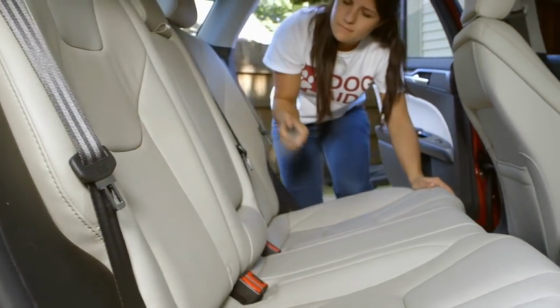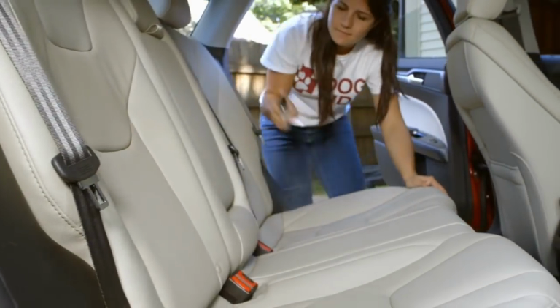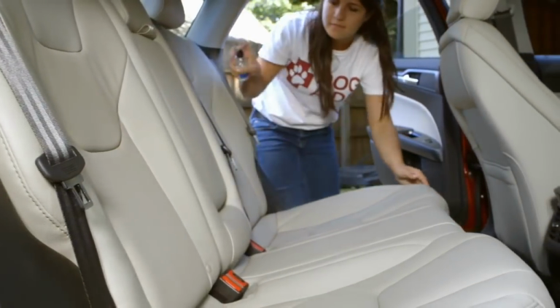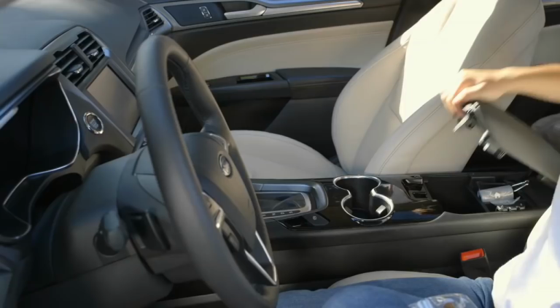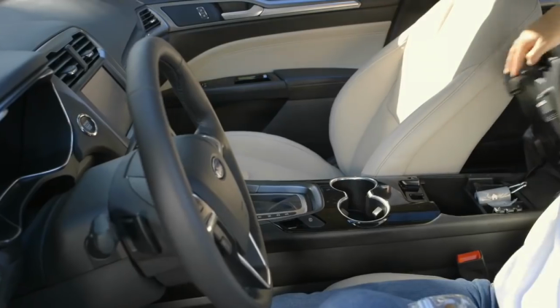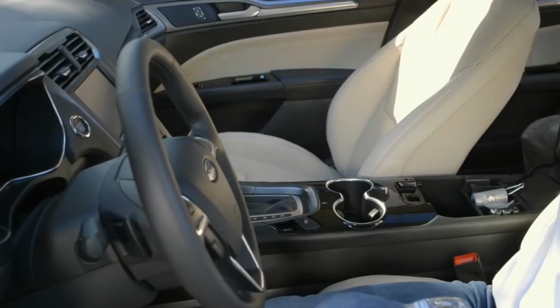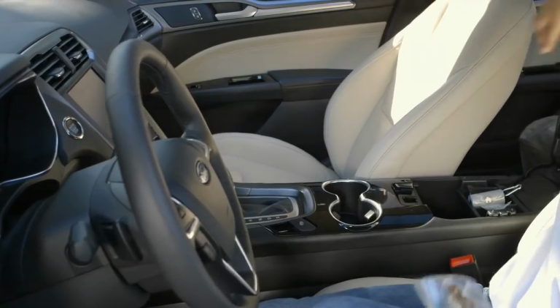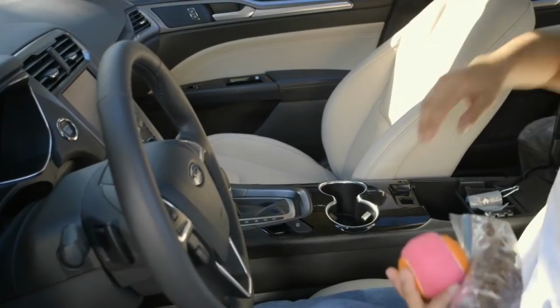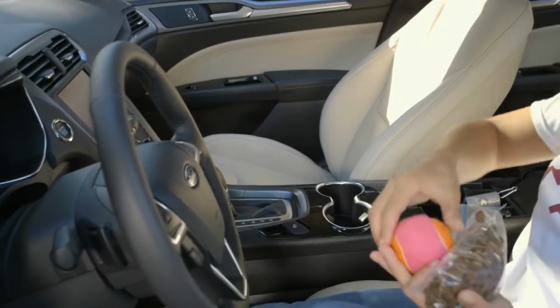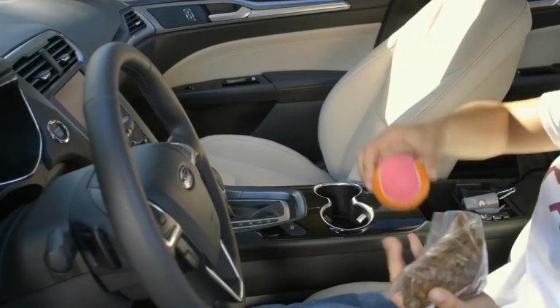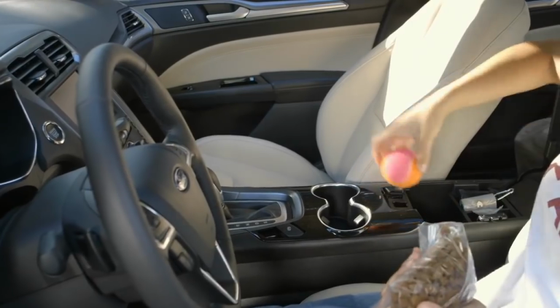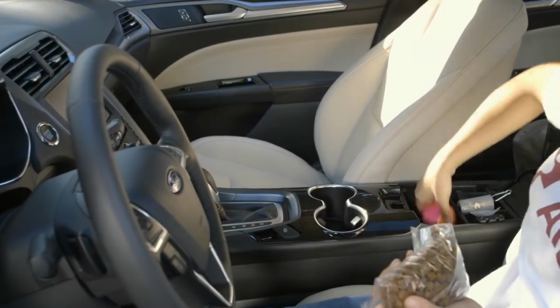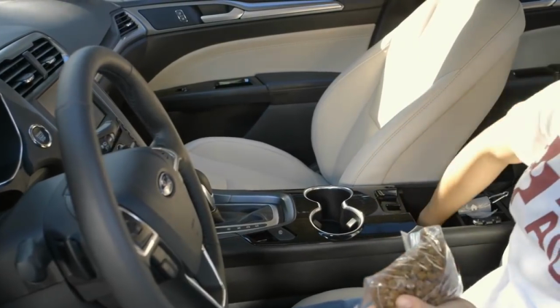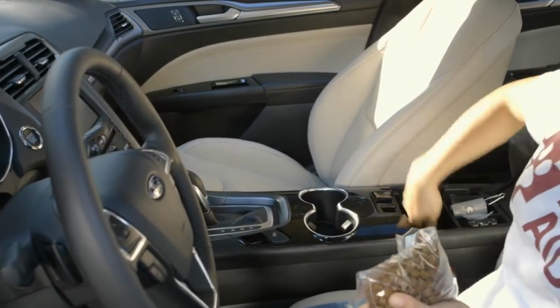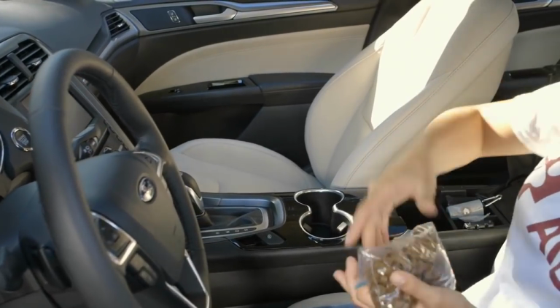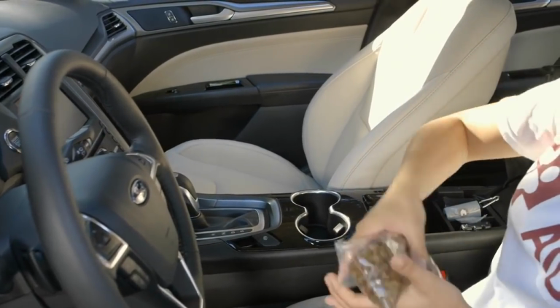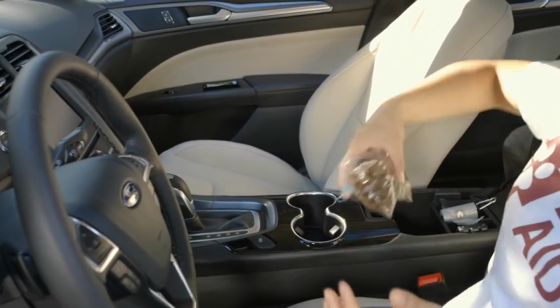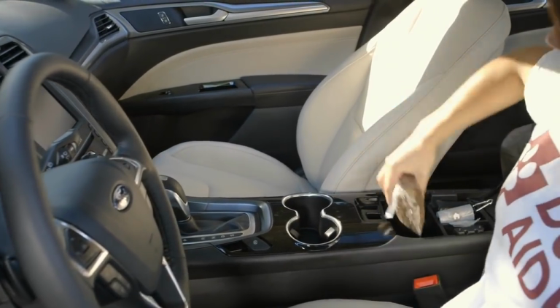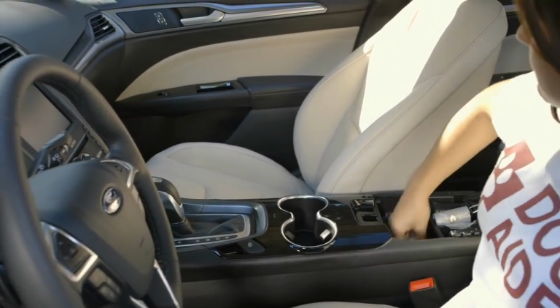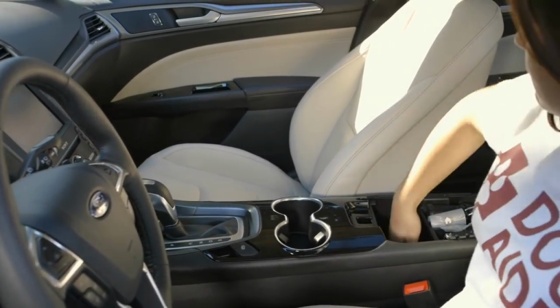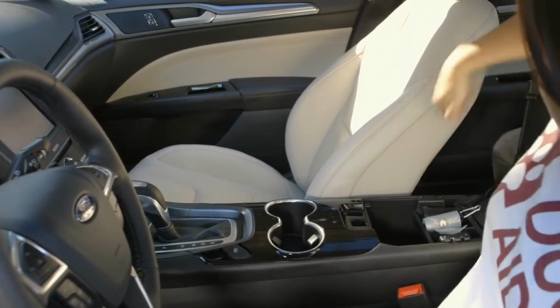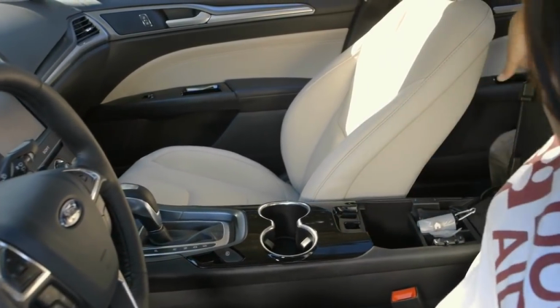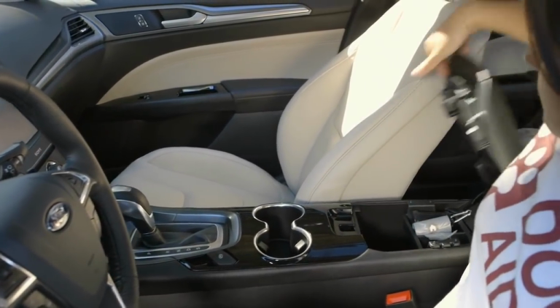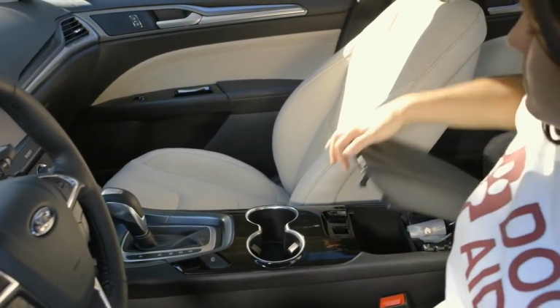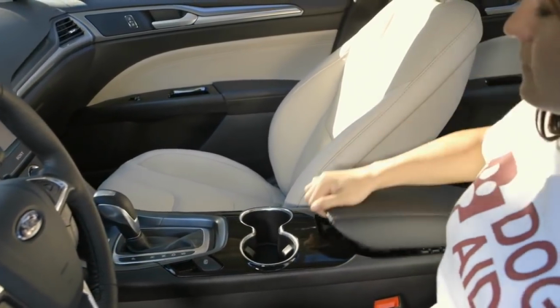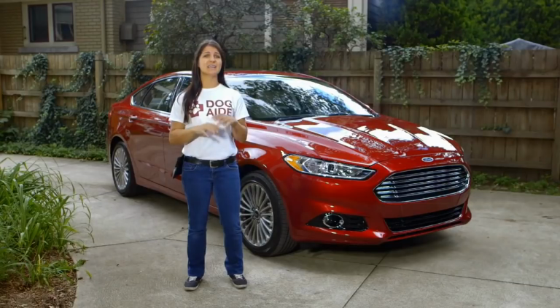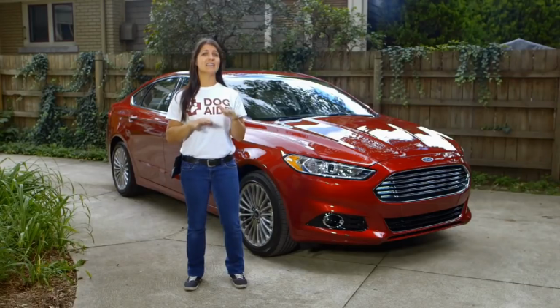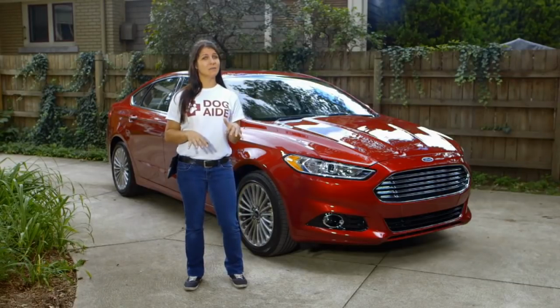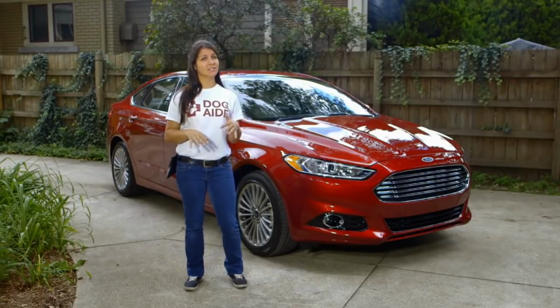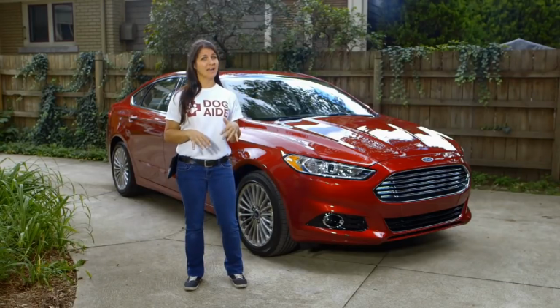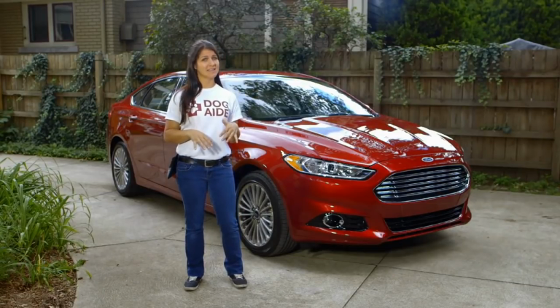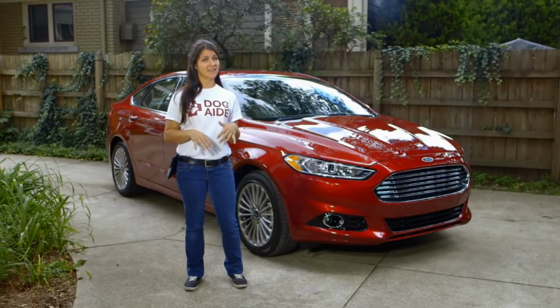If you're an organization nerd like me, the Fusion has tons of storage options to keep treats, food, and toys neatly packed away and out of sight.